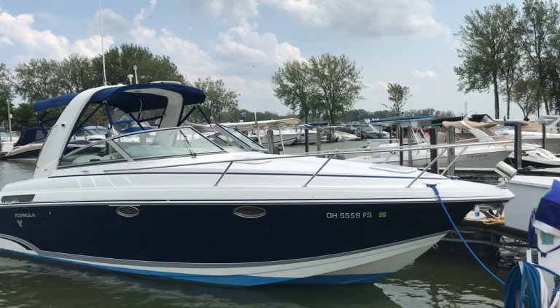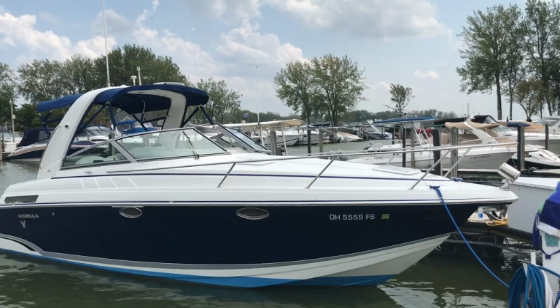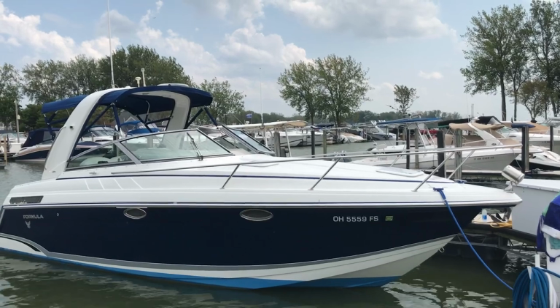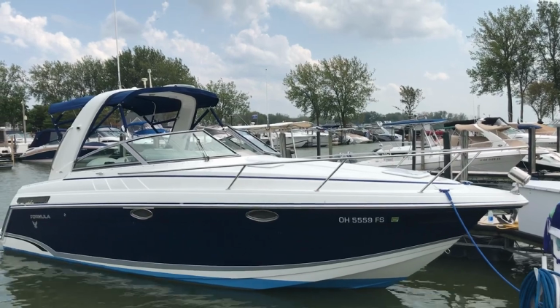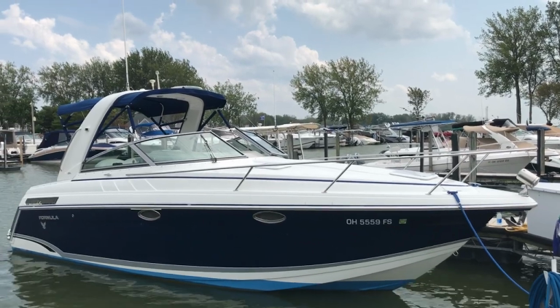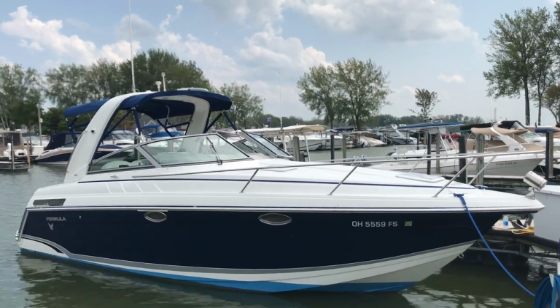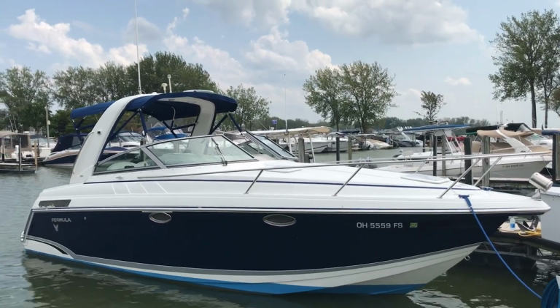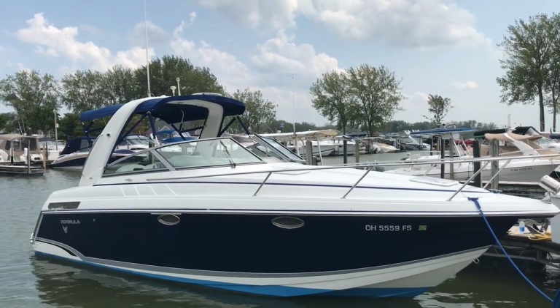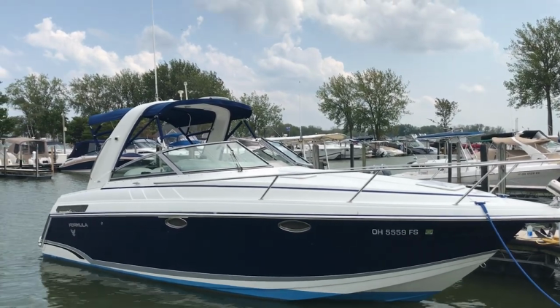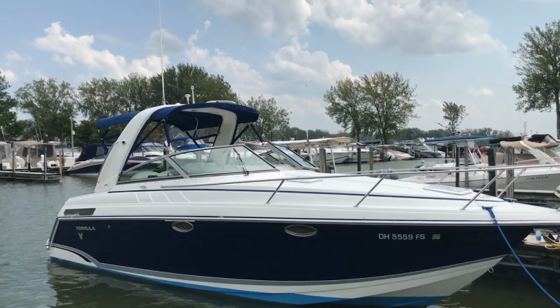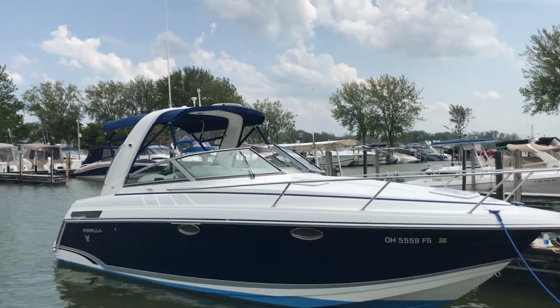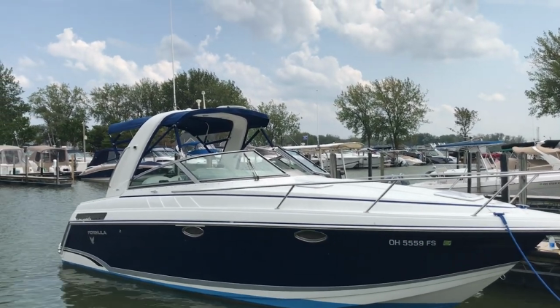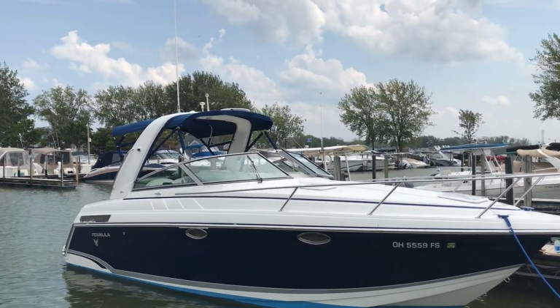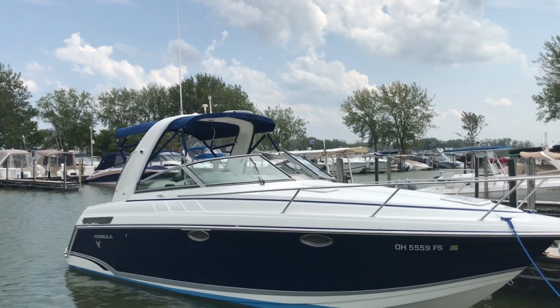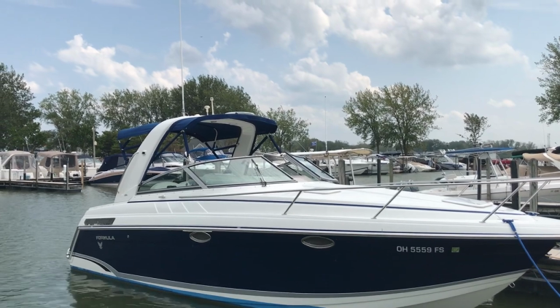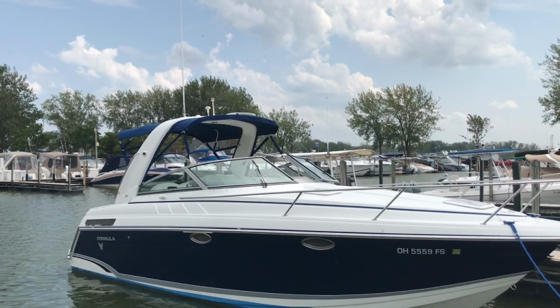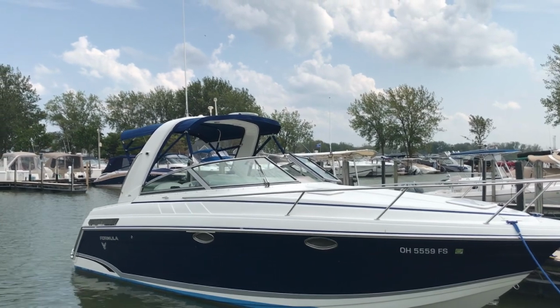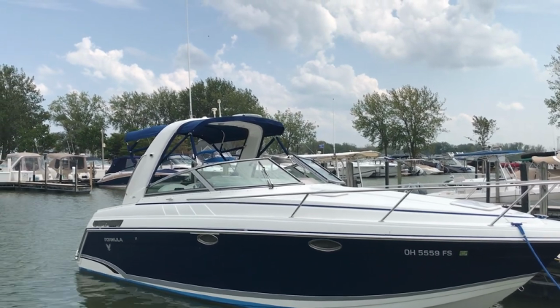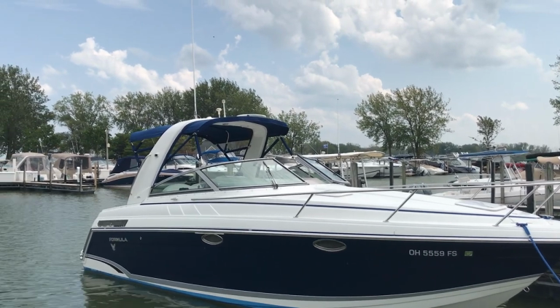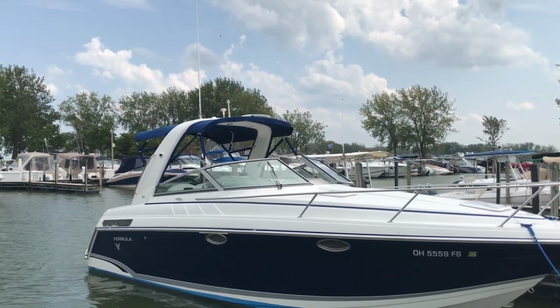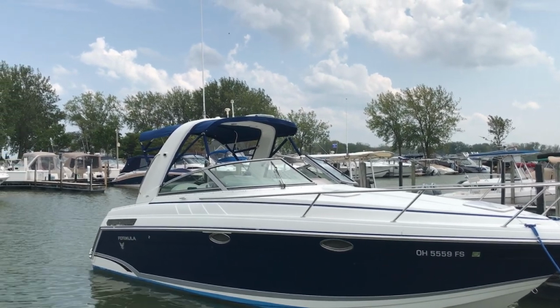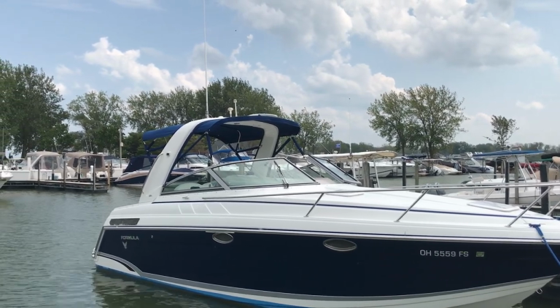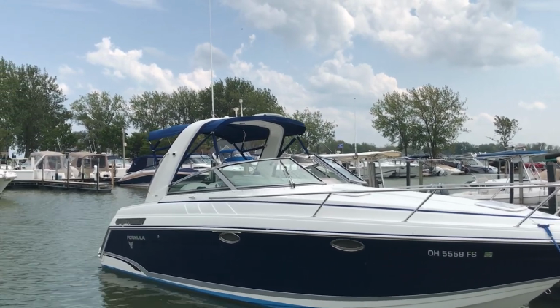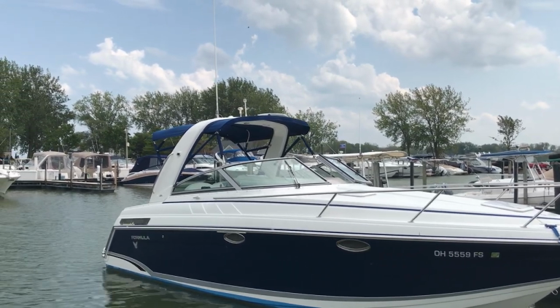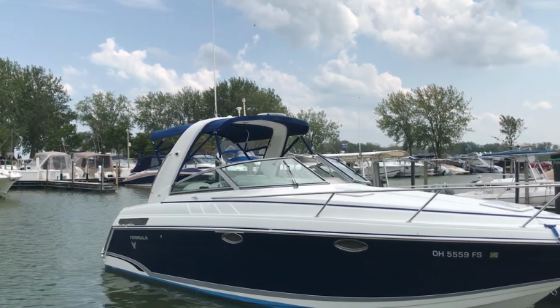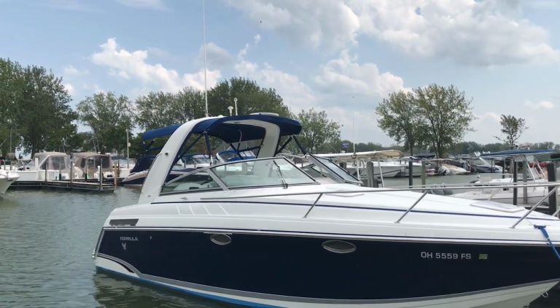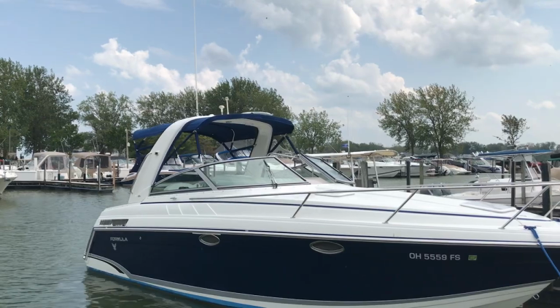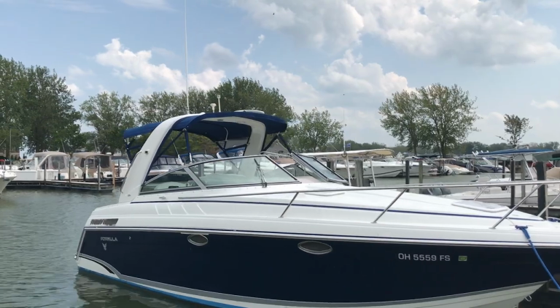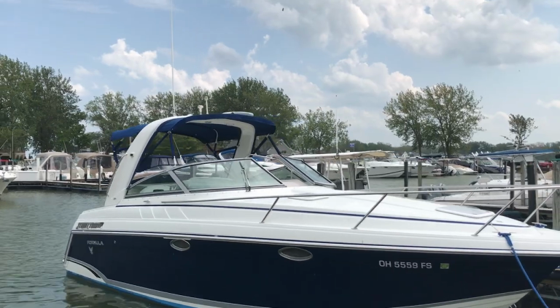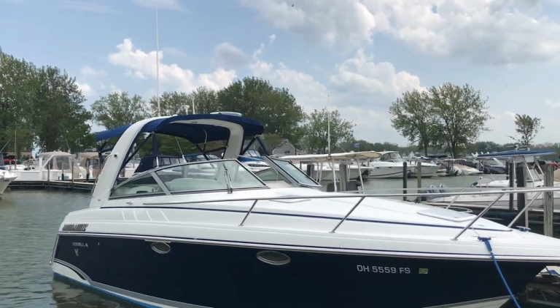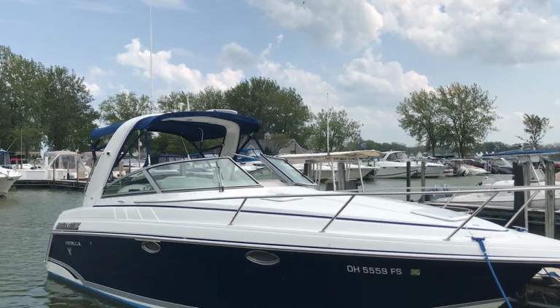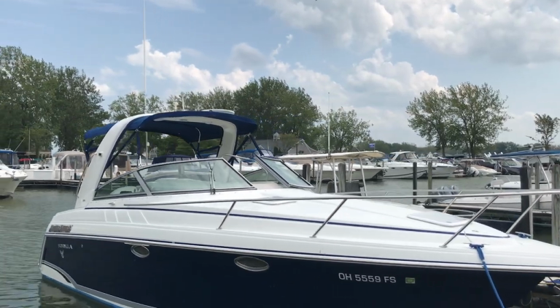Hi everyone, this is Paul from the Catawba Moorings. Welcome. We're looking at this brand new listing. It's a 2007 27 Formula PC — that's a performance cruiser. This is a really nice boat.